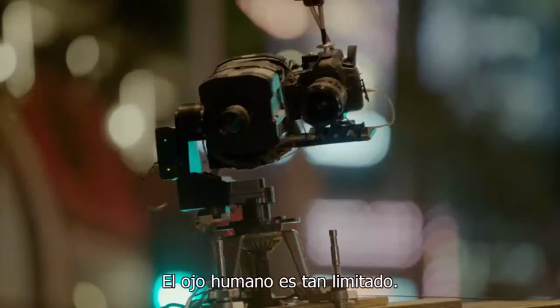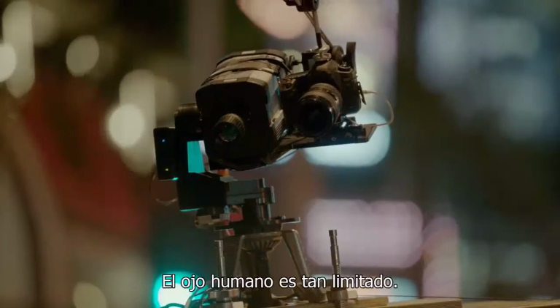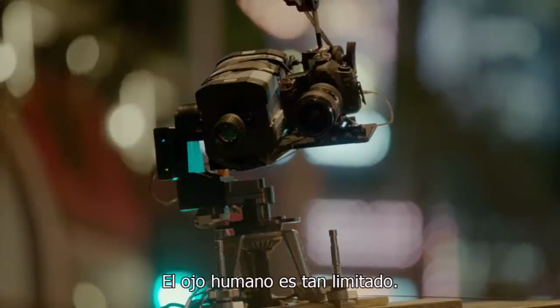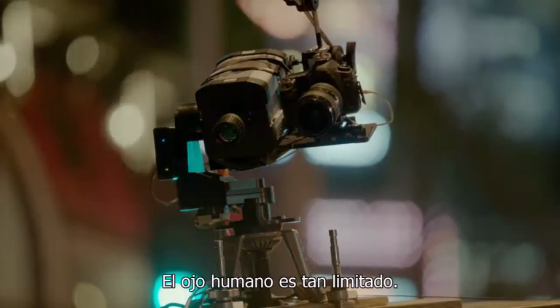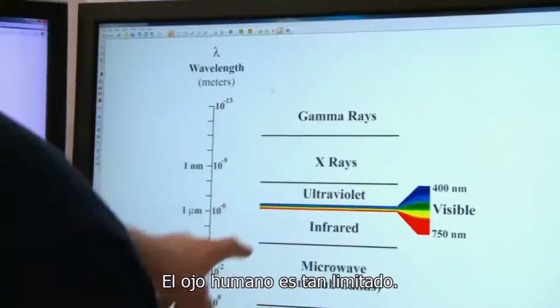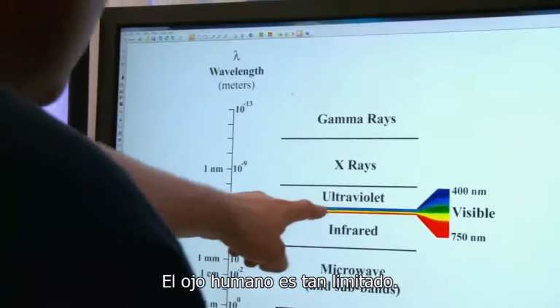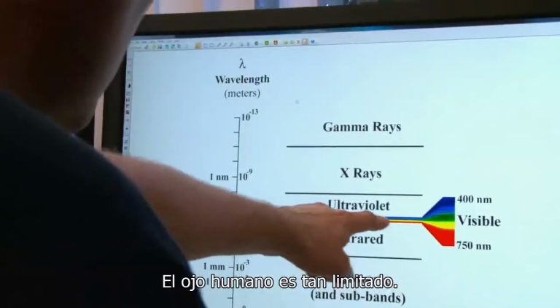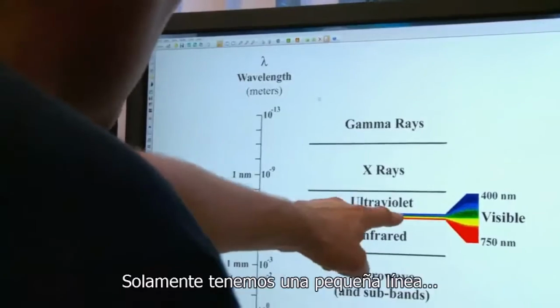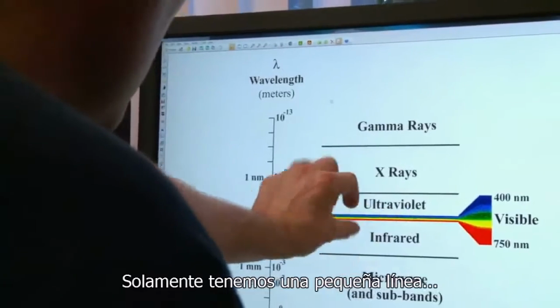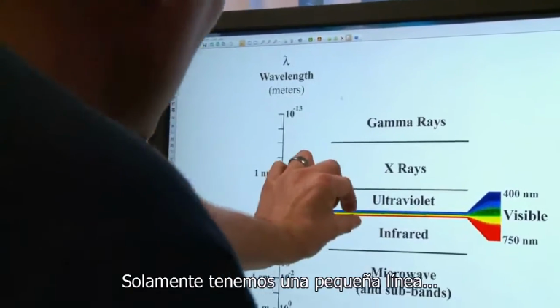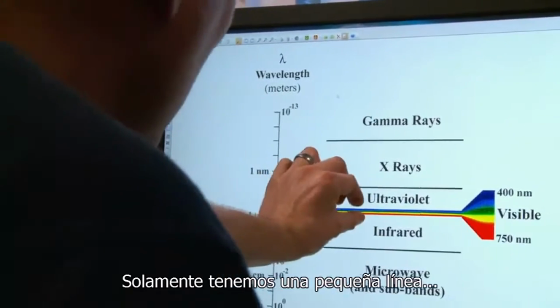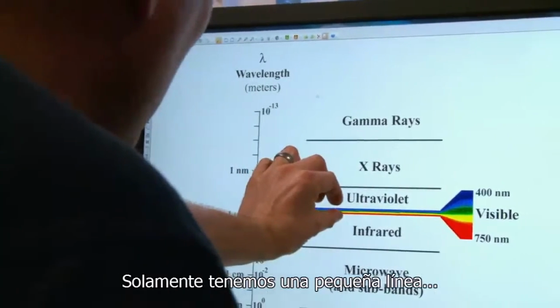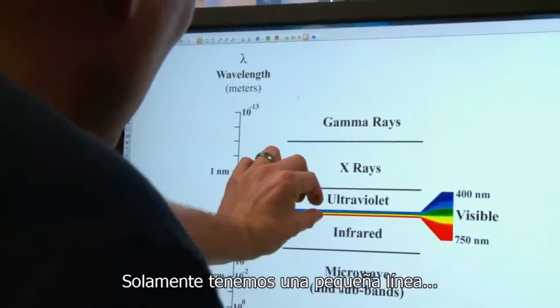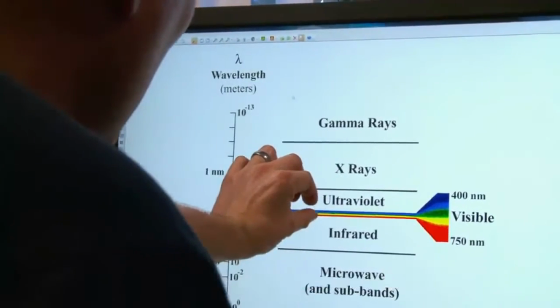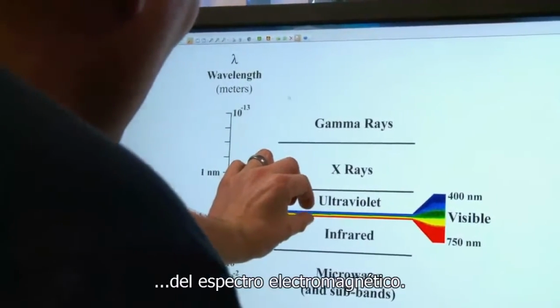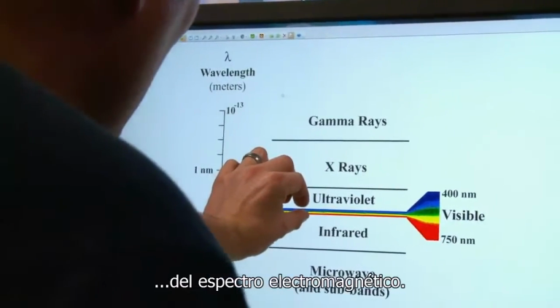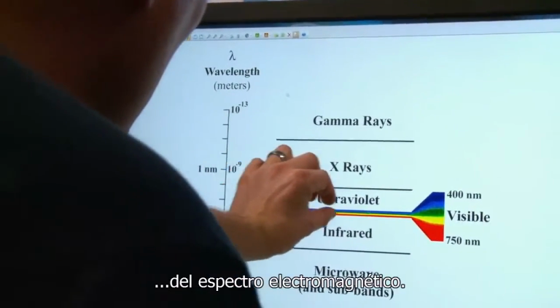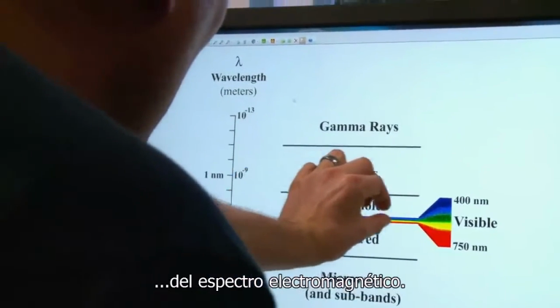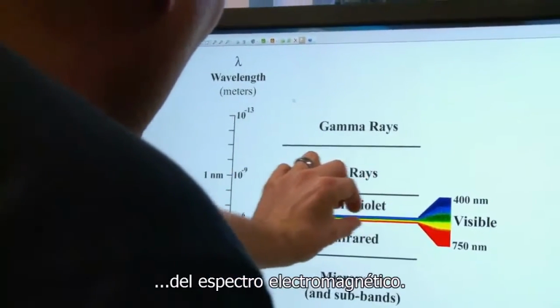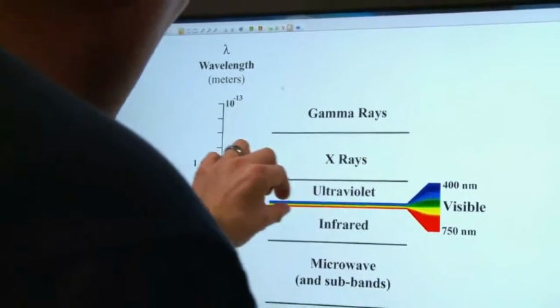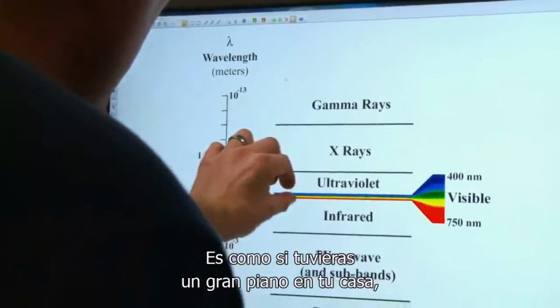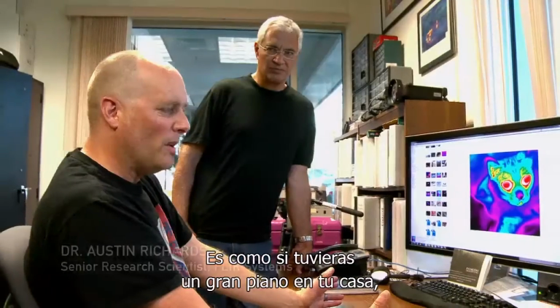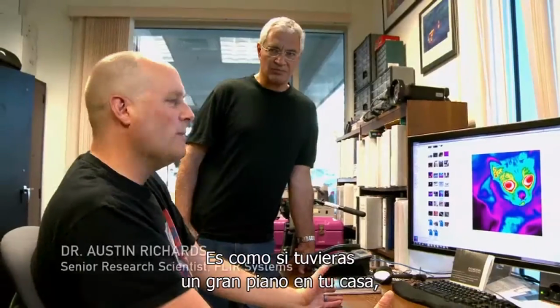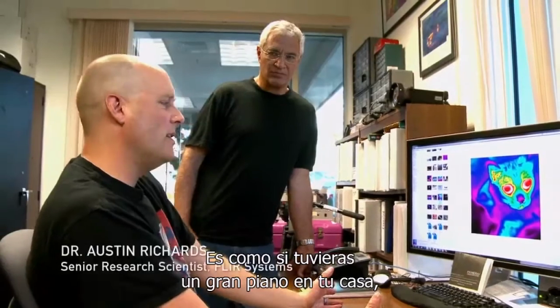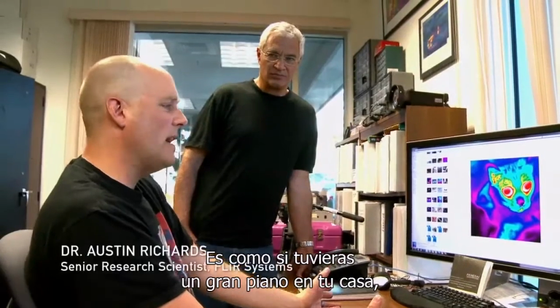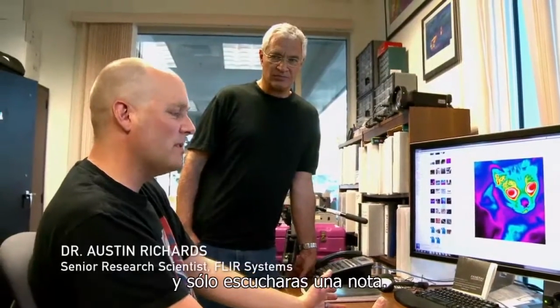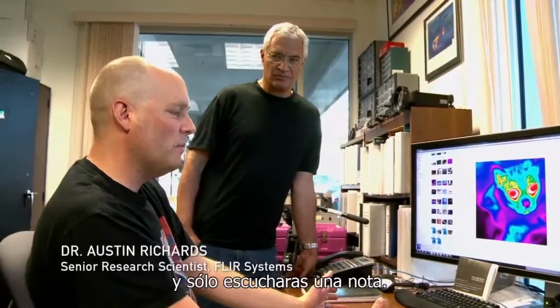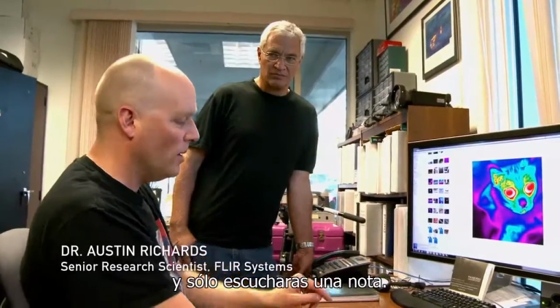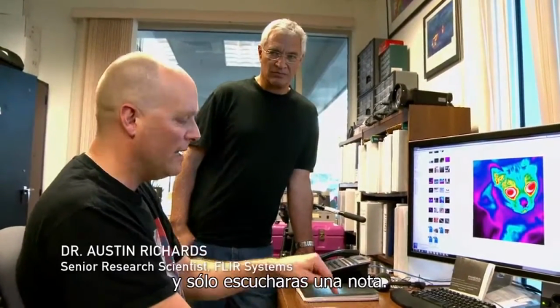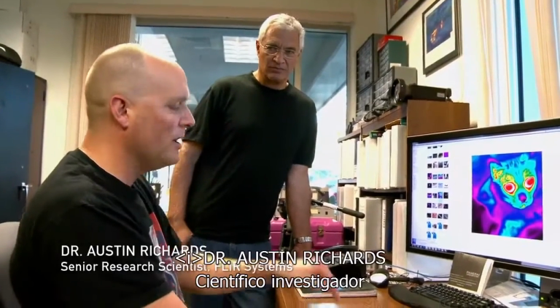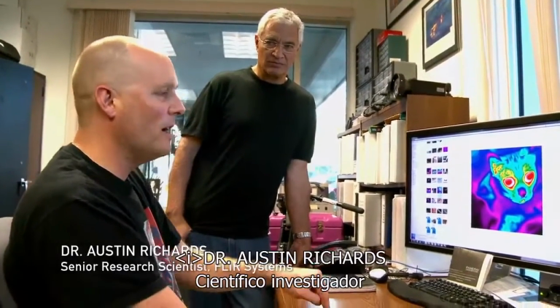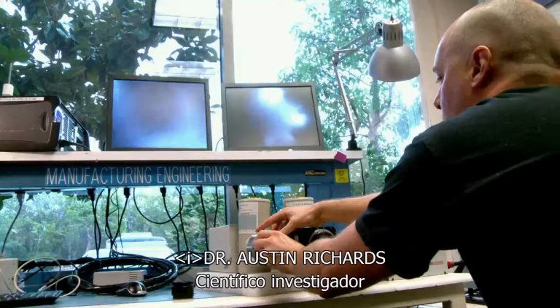The human eye is so limited — we see only a tiny little sliver of the electromagnetic spectrum. It's like if you owned a grand piano in your house, but you could only hear one note on it.